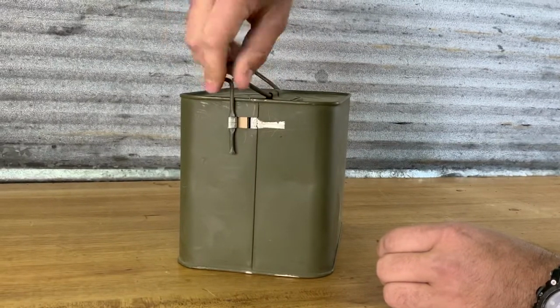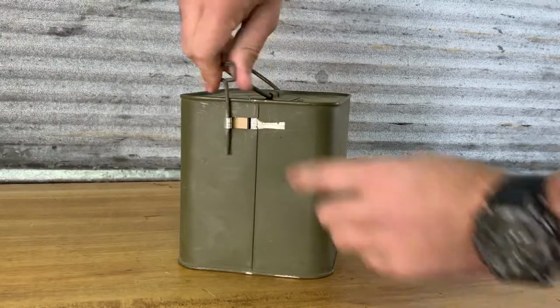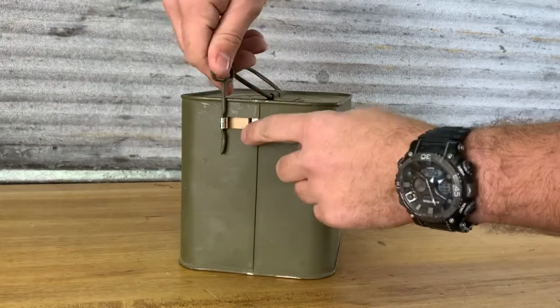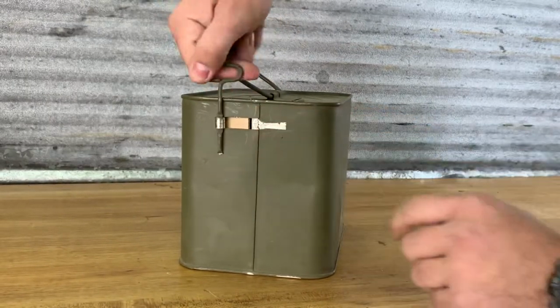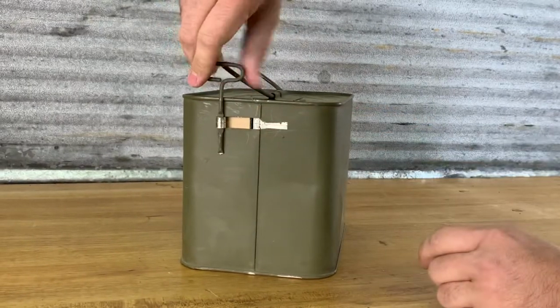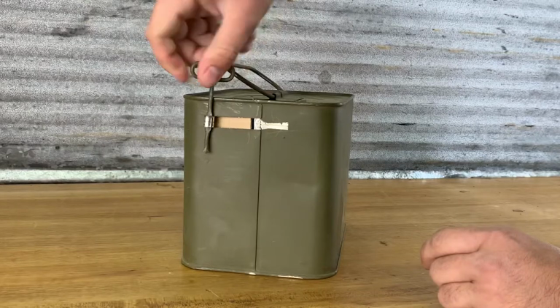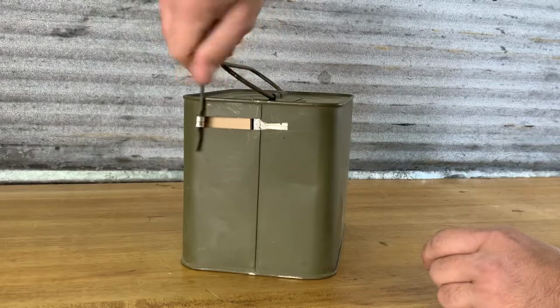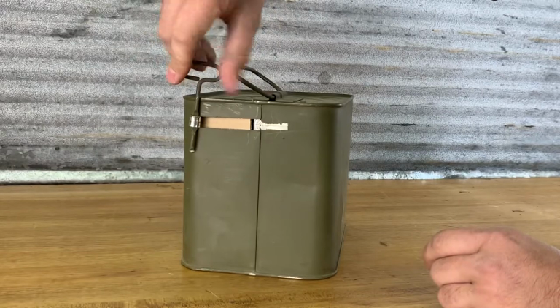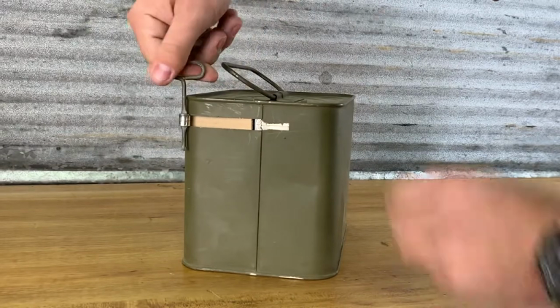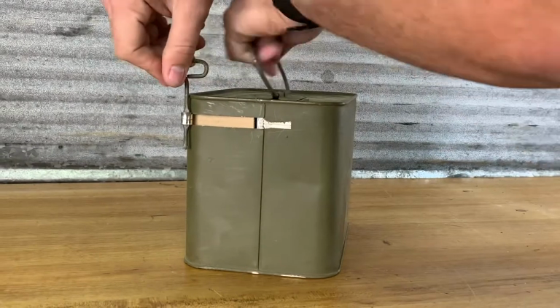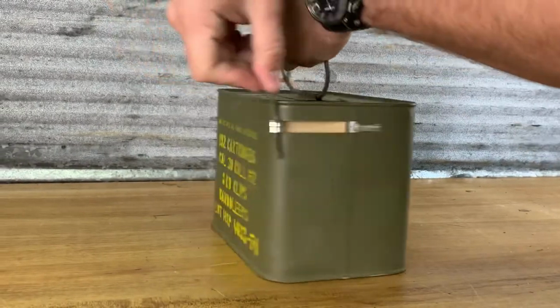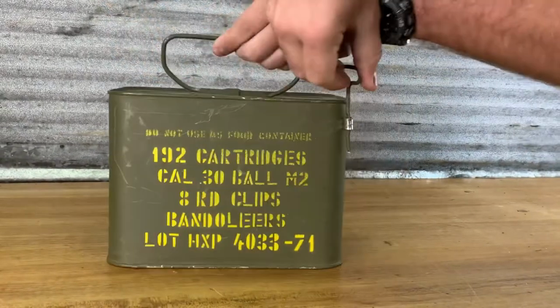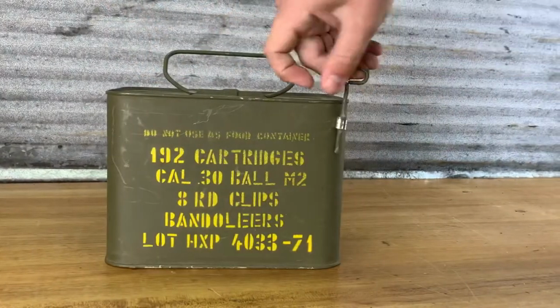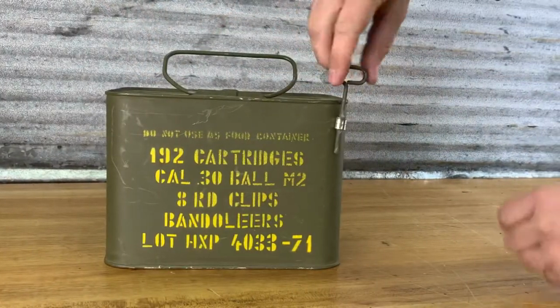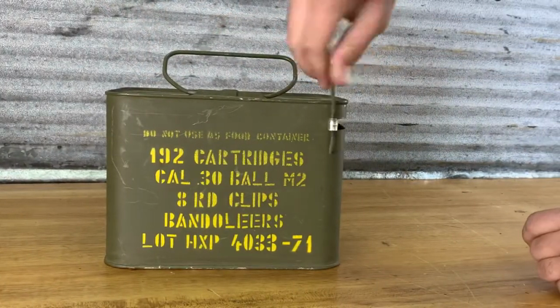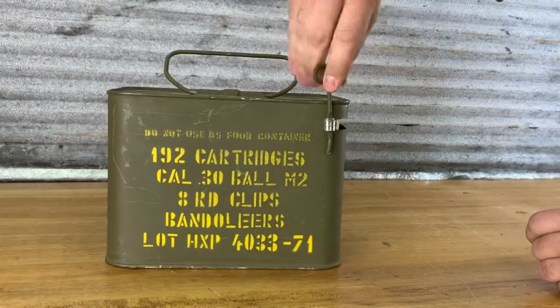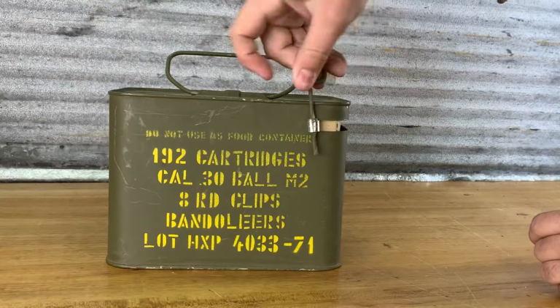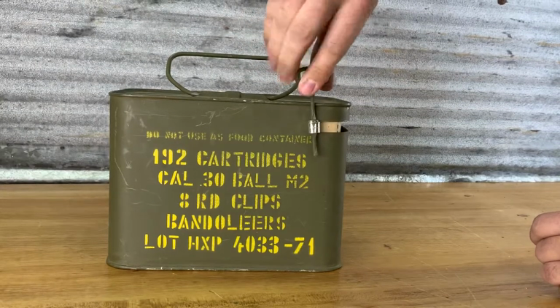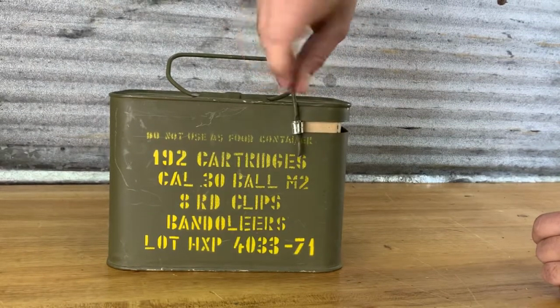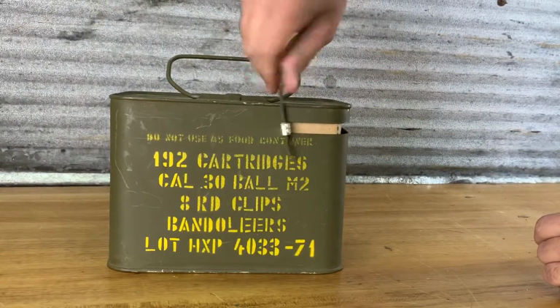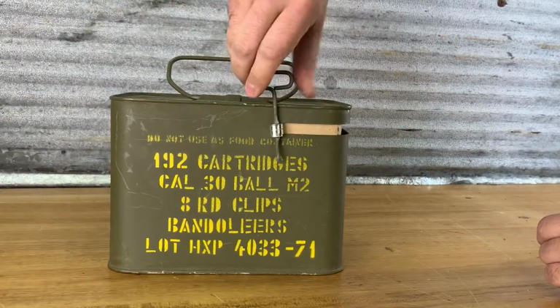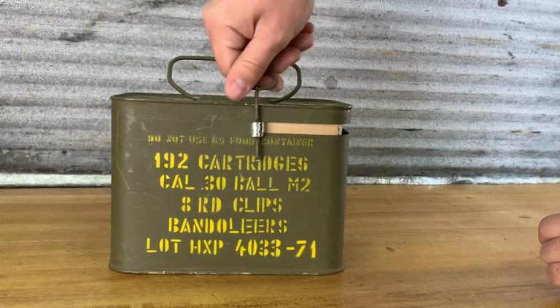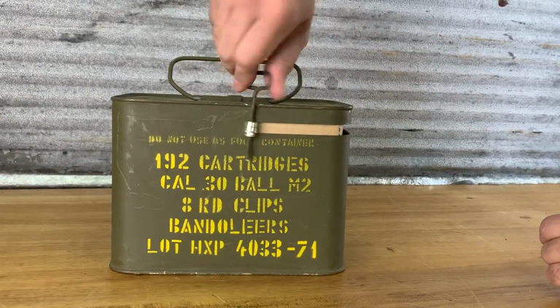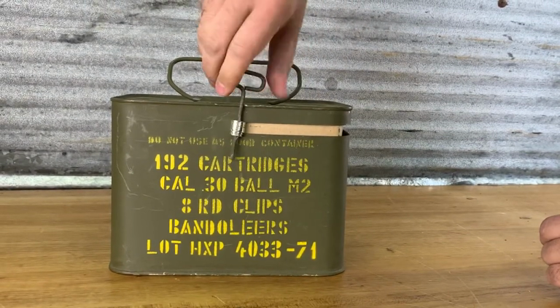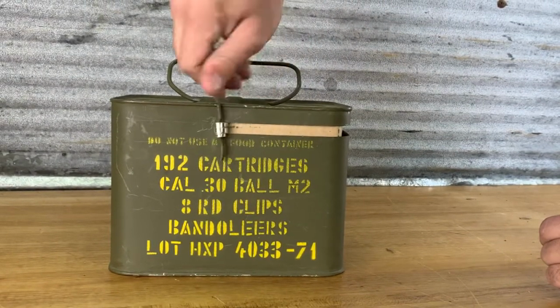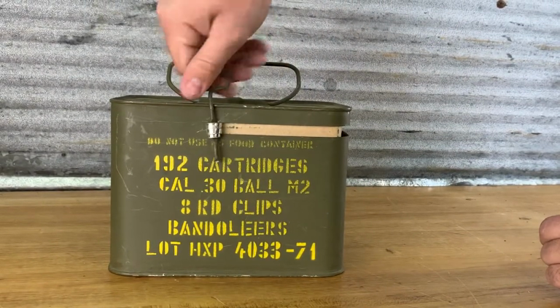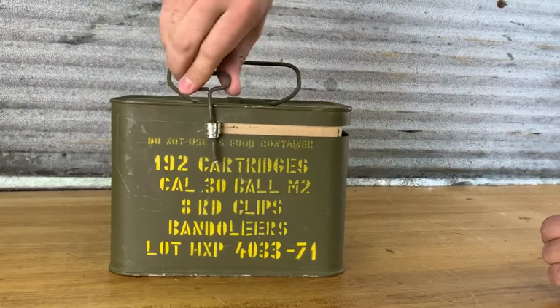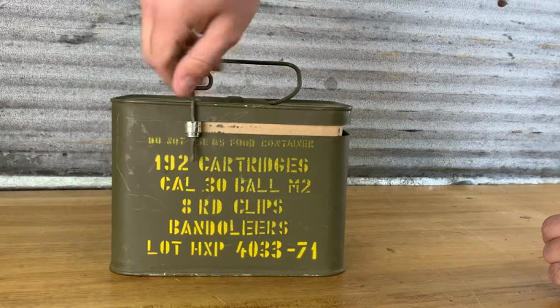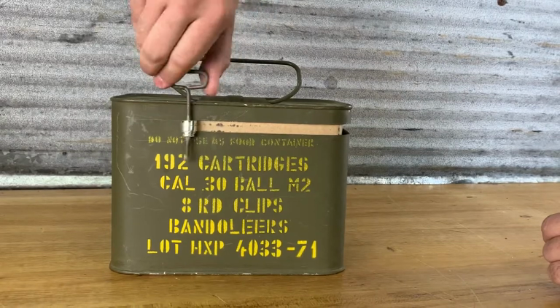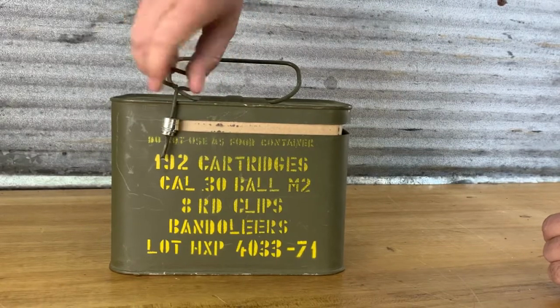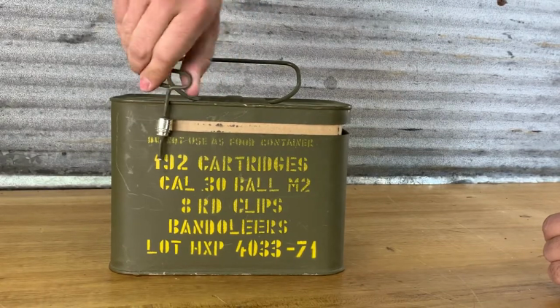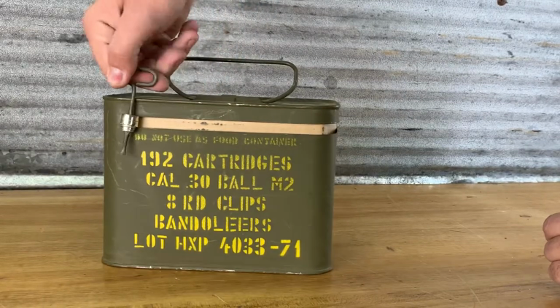You can see some of the cardboard in there that the ammunition is actually sealed in. This is pretty cool. It's actually opening — this is the first time I've ever opened one of these. It's opening a lot easier than I thought it would.